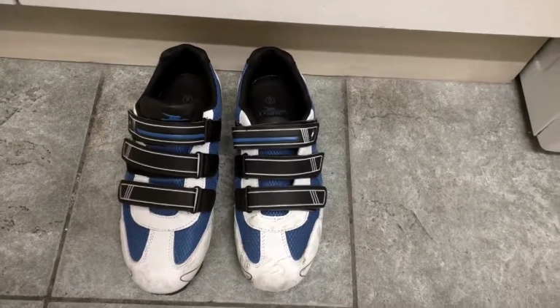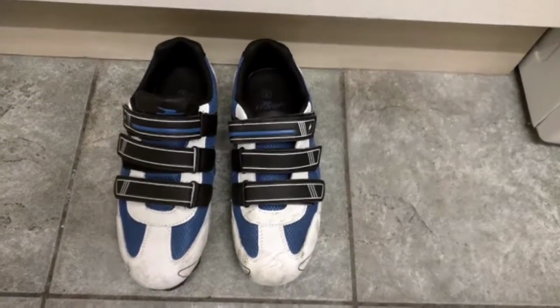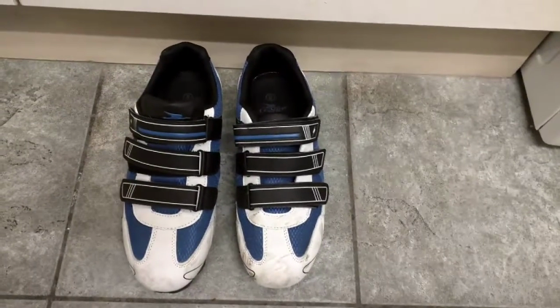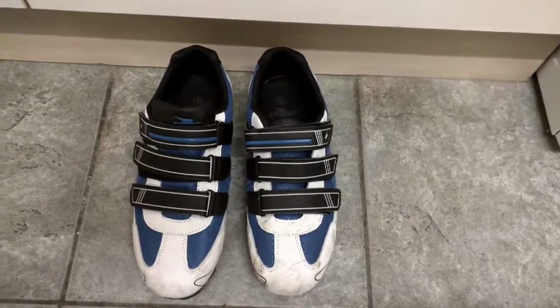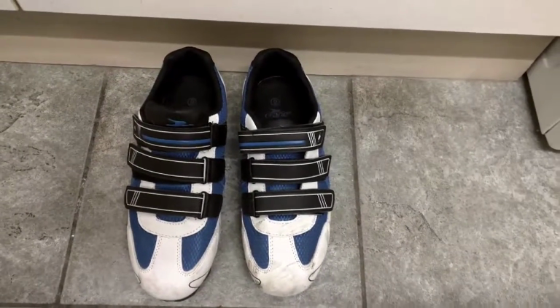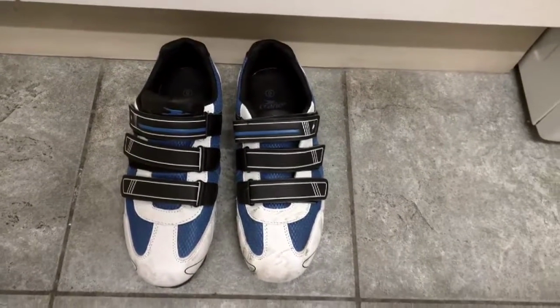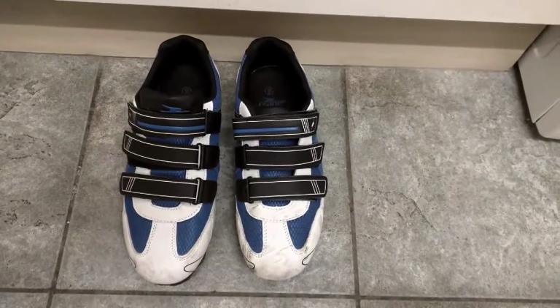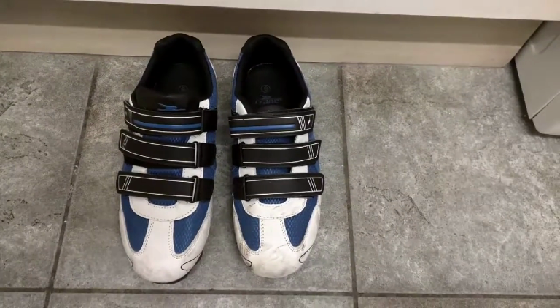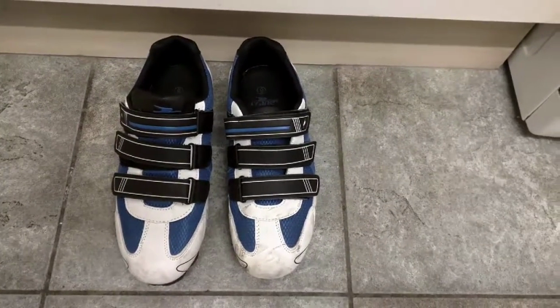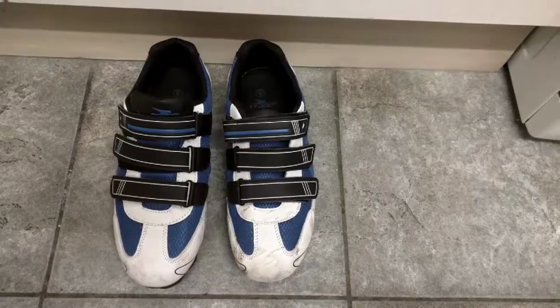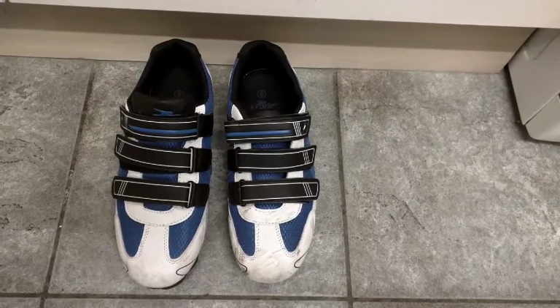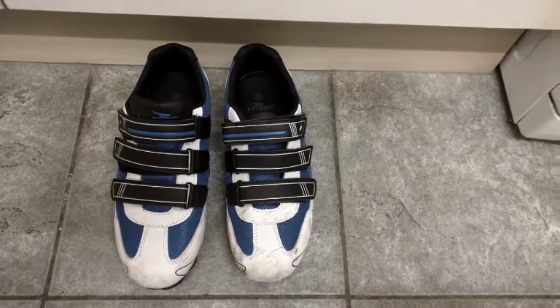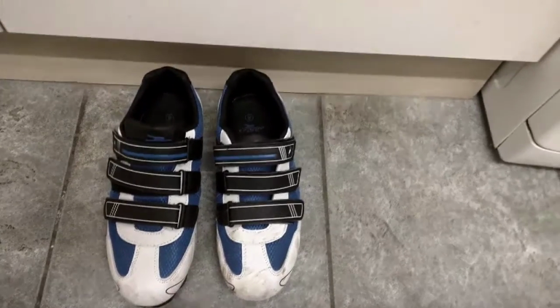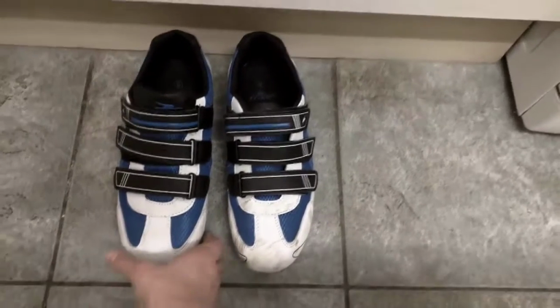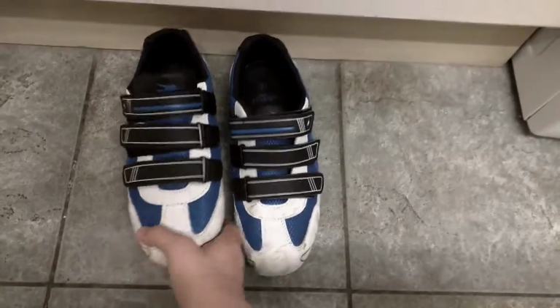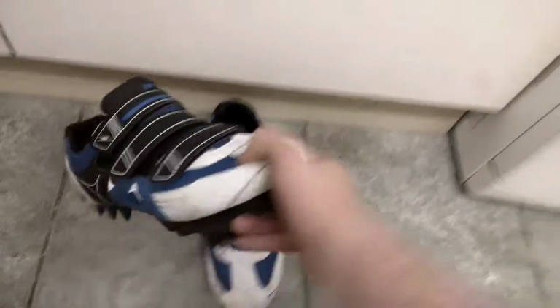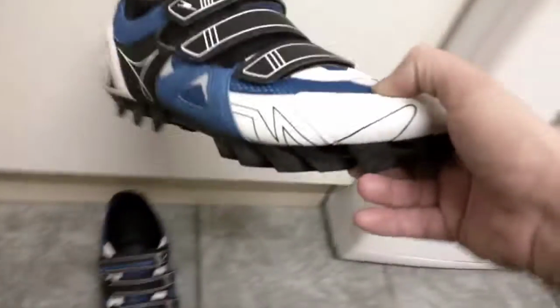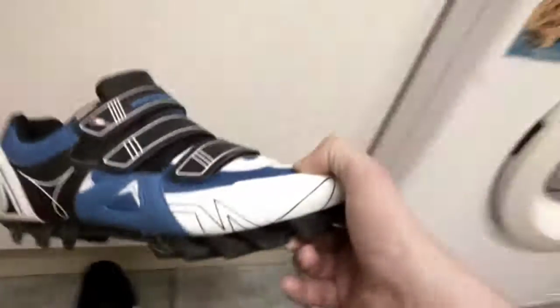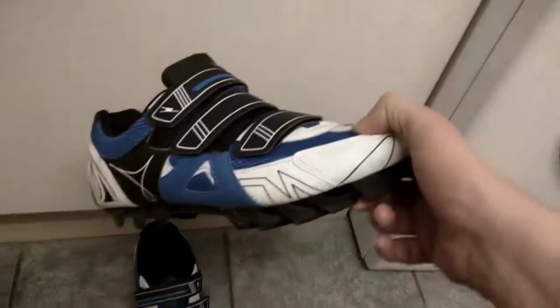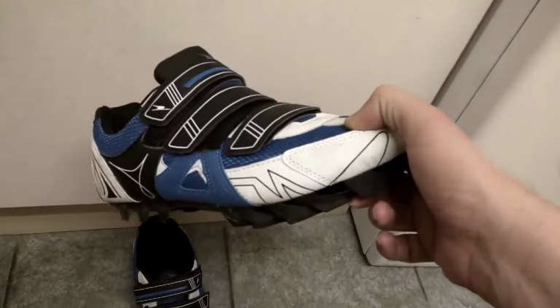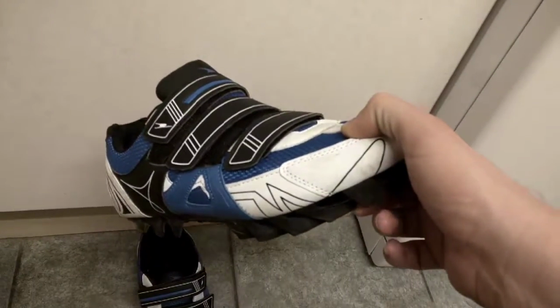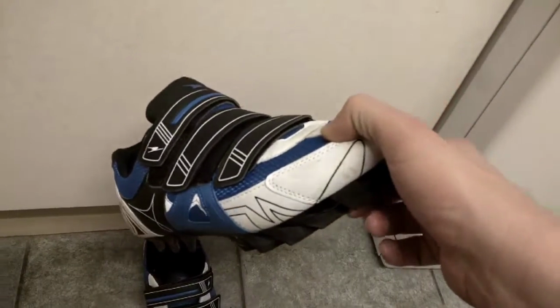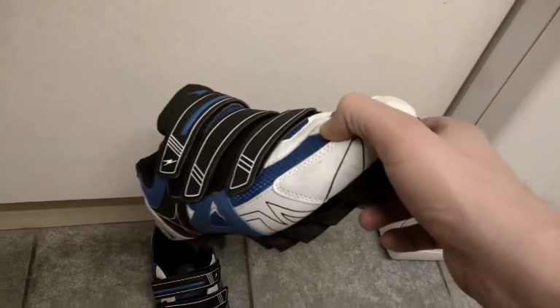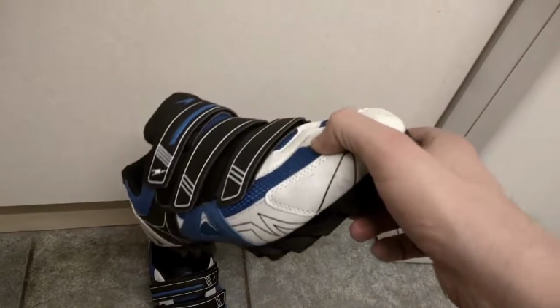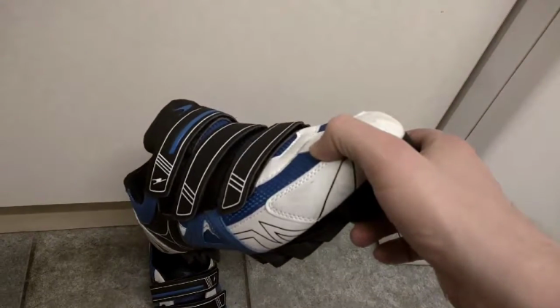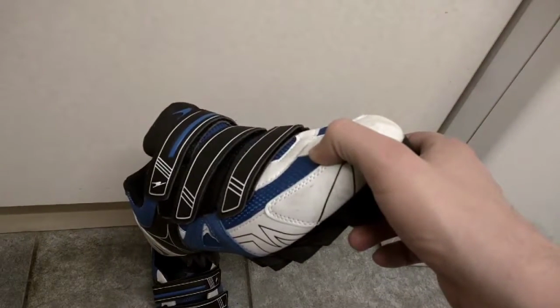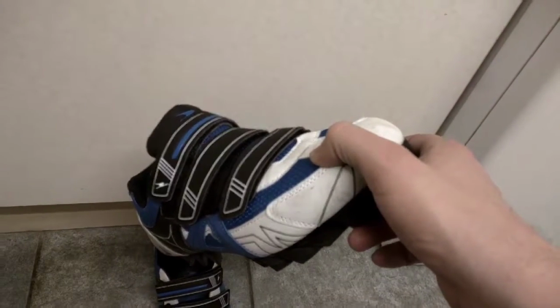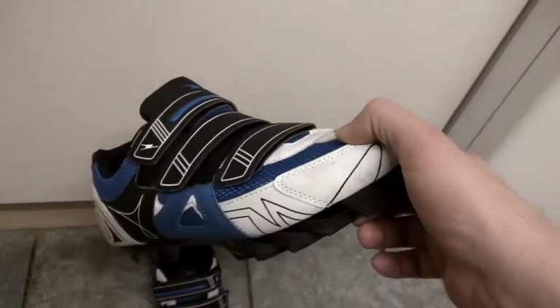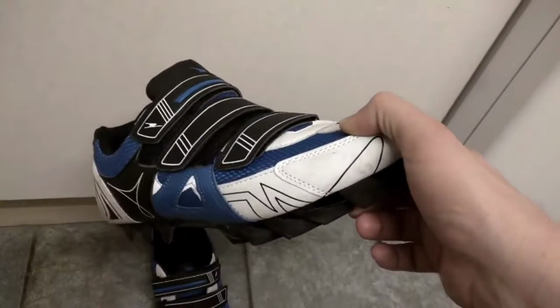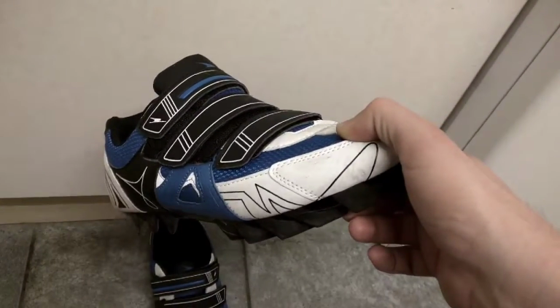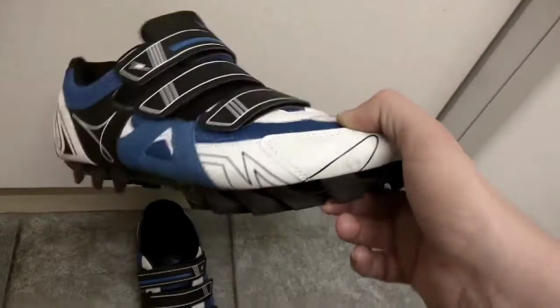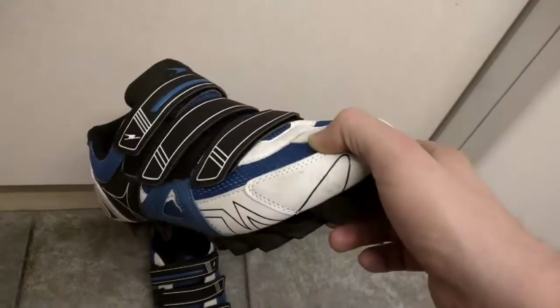Hello, welcome to my review of the Aldi cycling shoes. I picked these up in Aldi for £10 around 4 months ago. I think they originally cost £25, so still a really good price, but I paid £10.